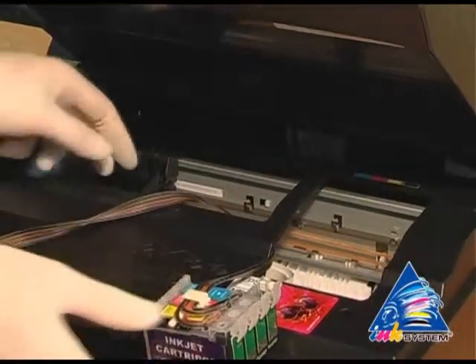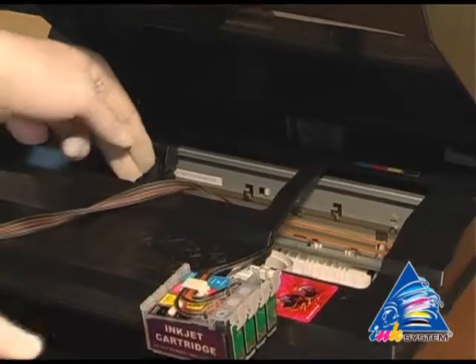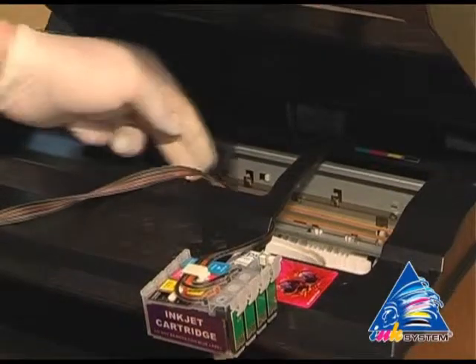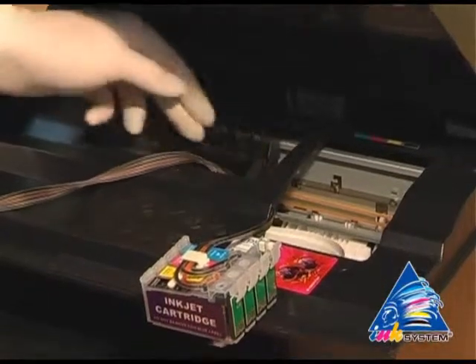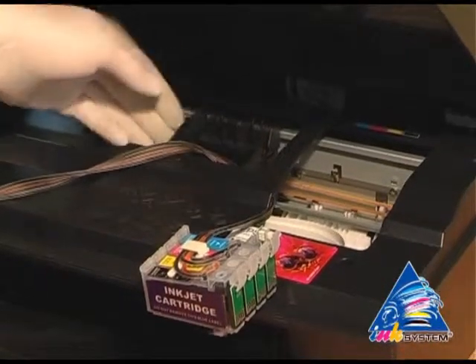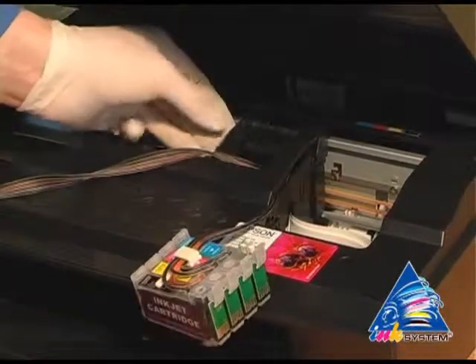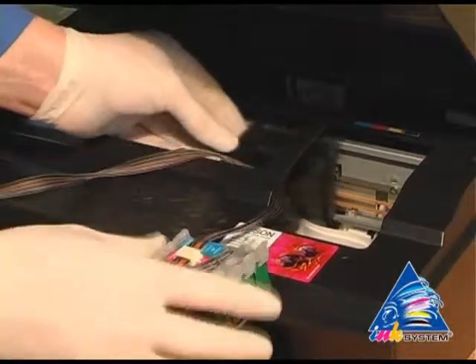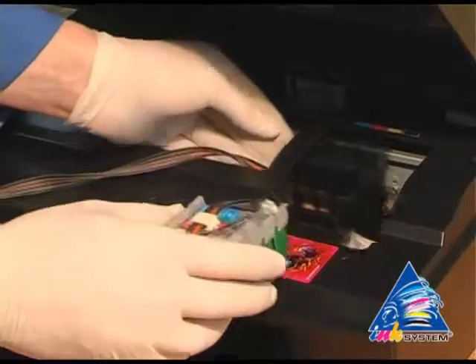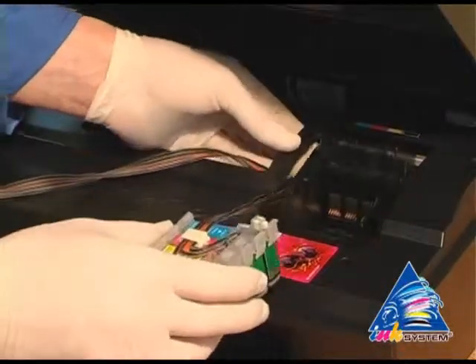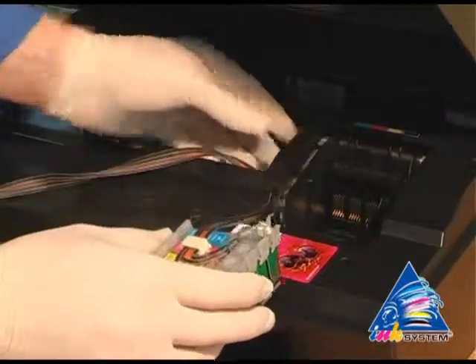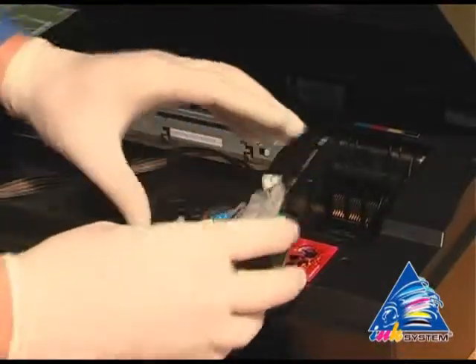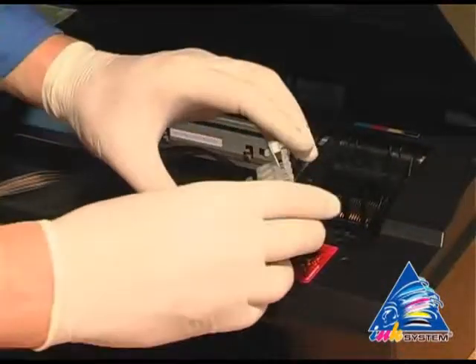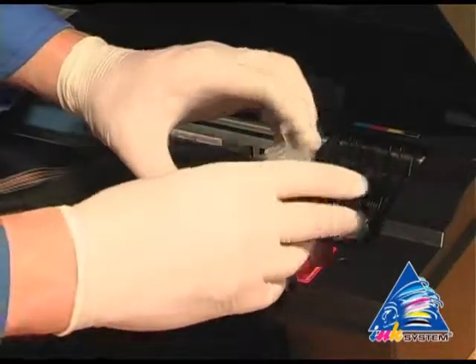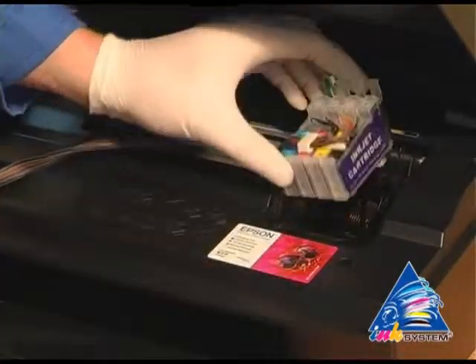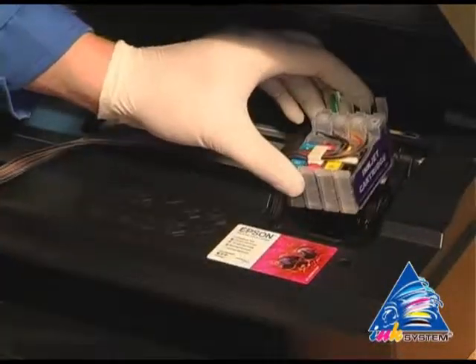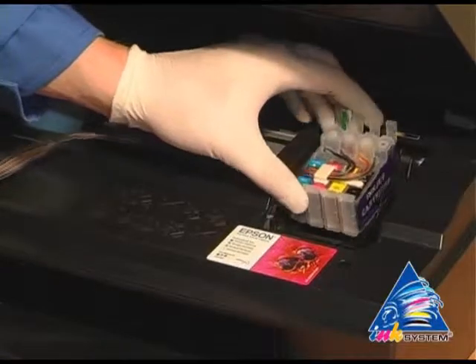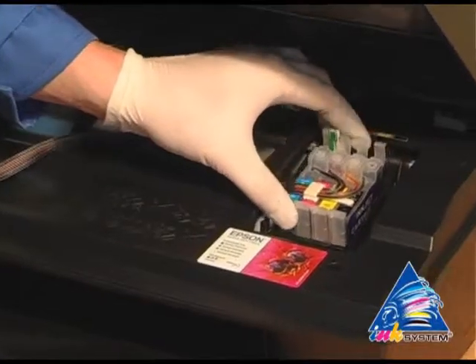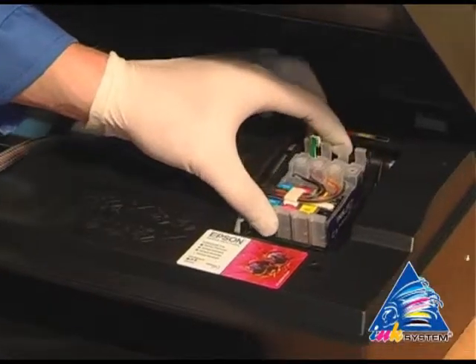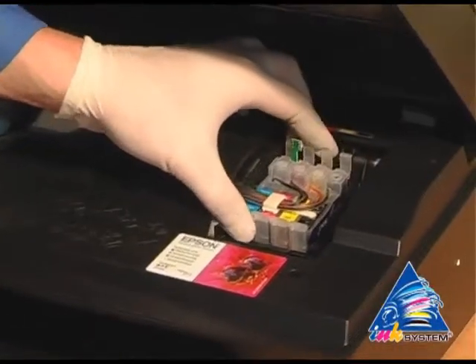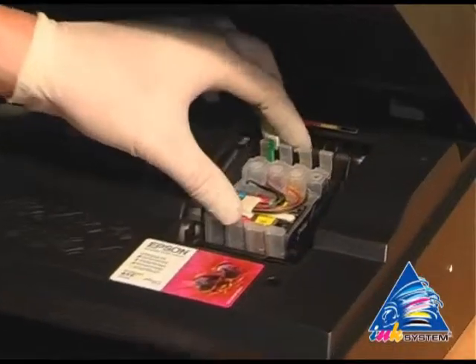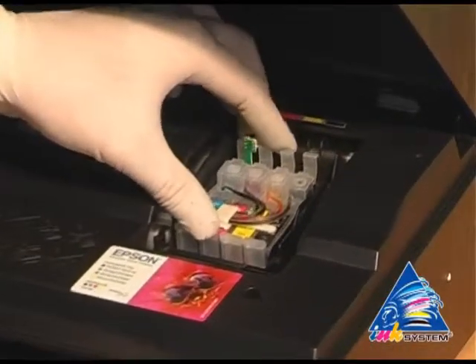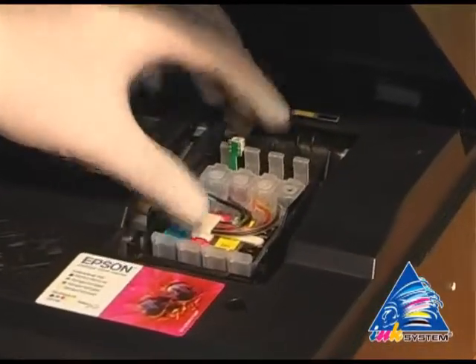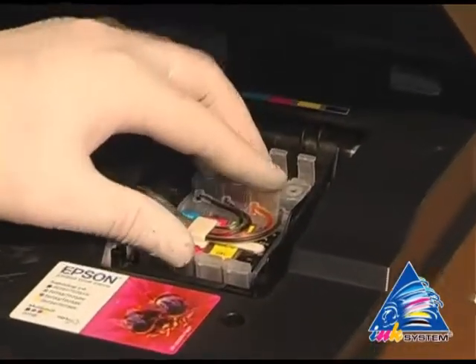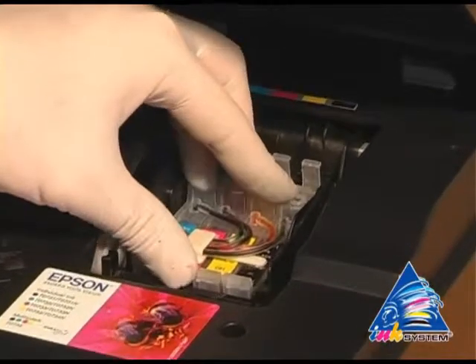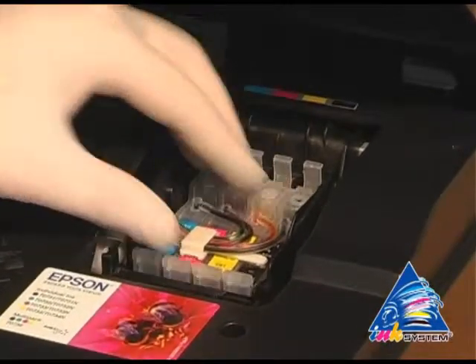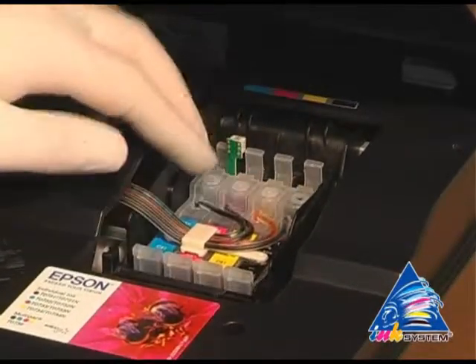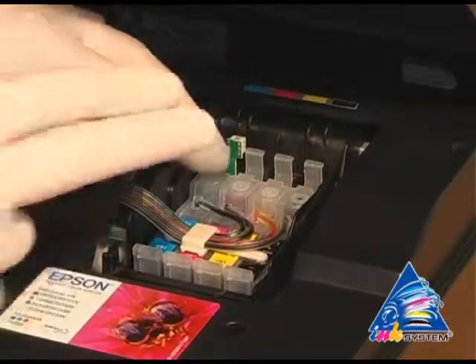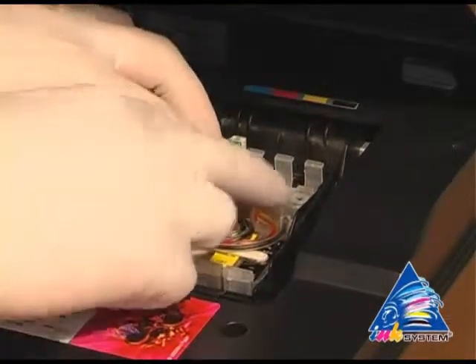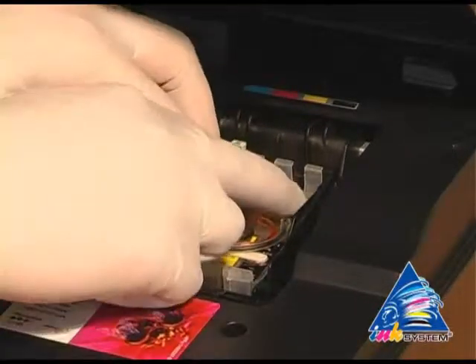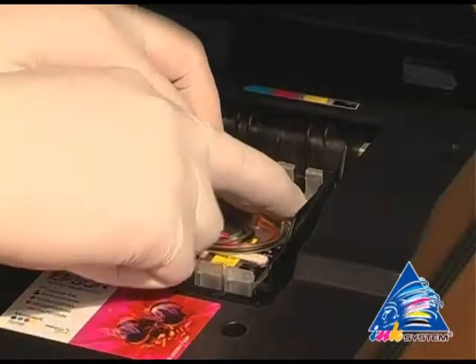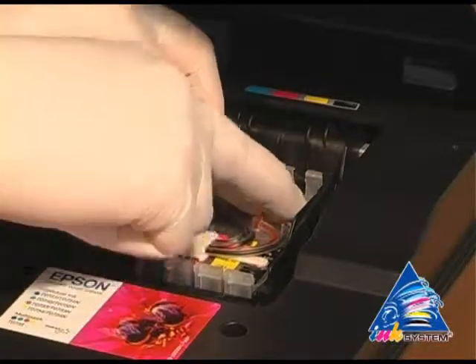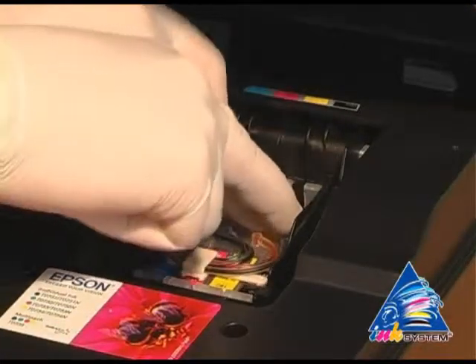Move the carriage to the extreme right position. Install the cartridges into the carriage. Move the cartridges until you hear the click.